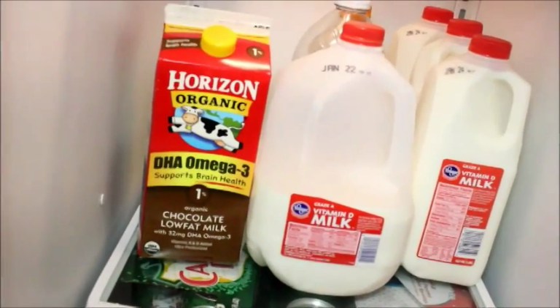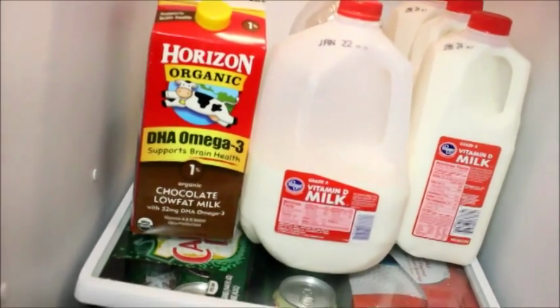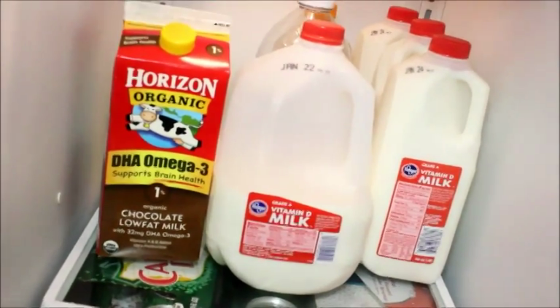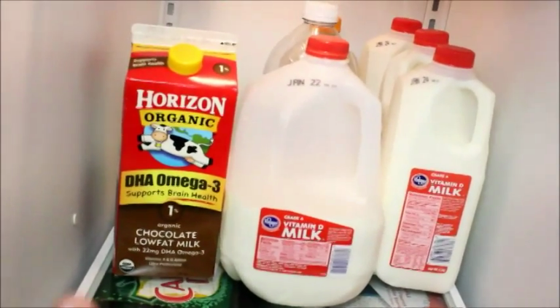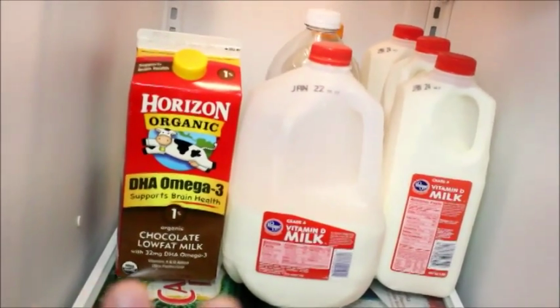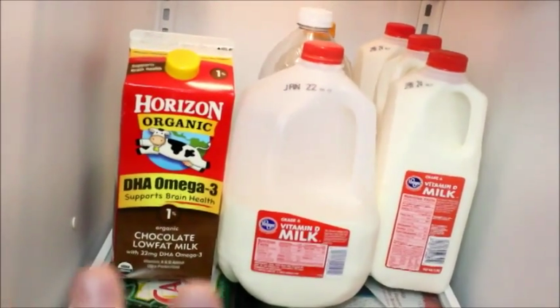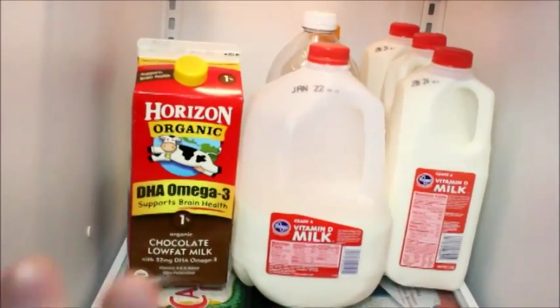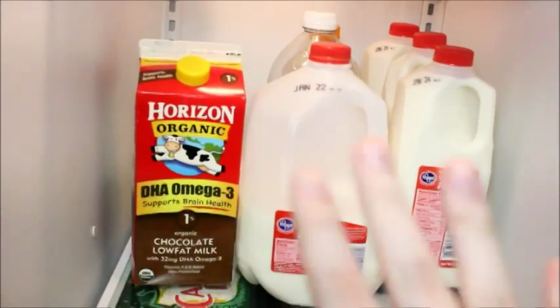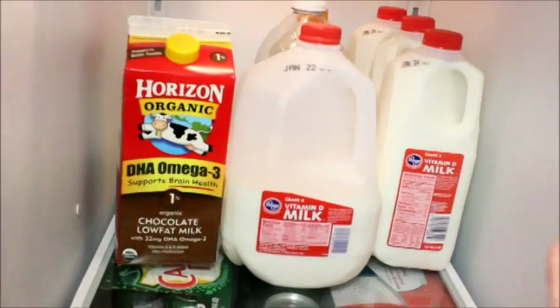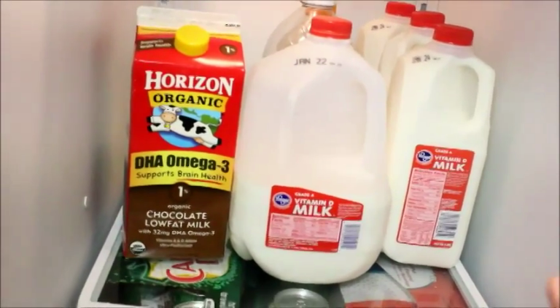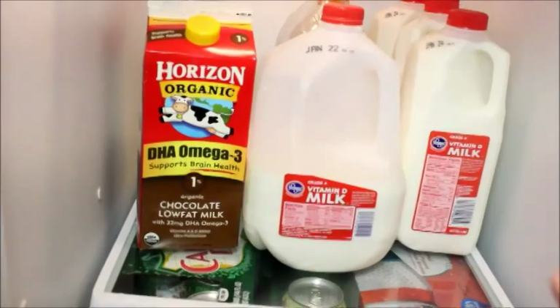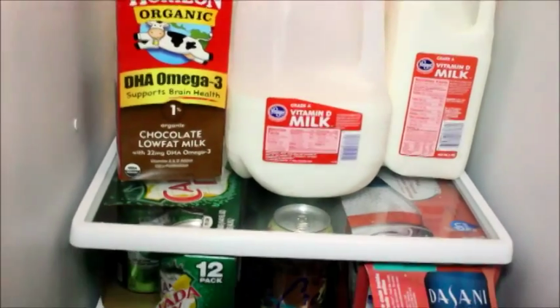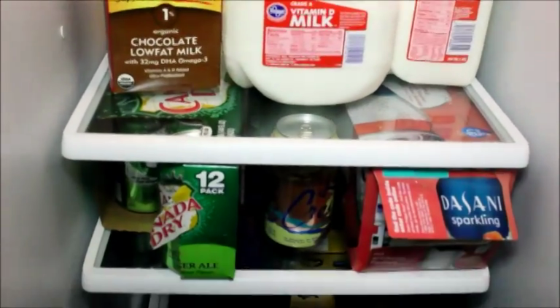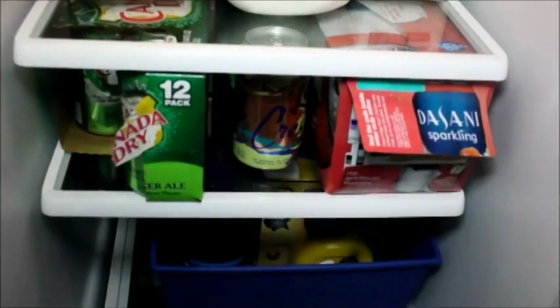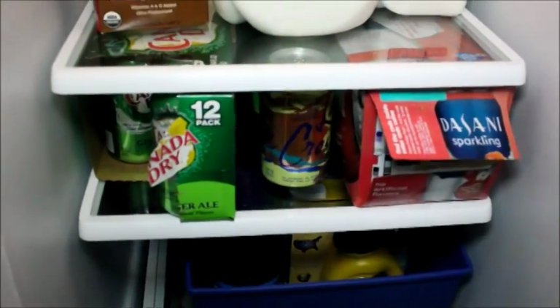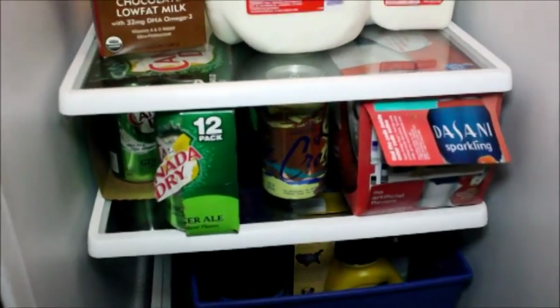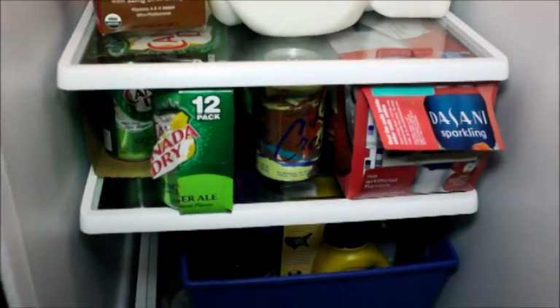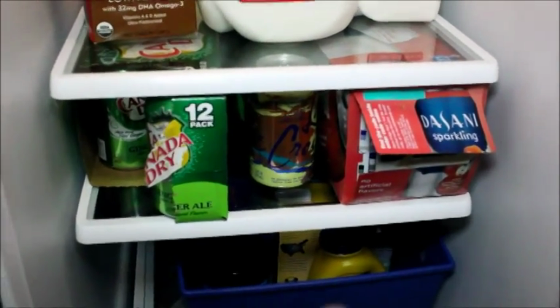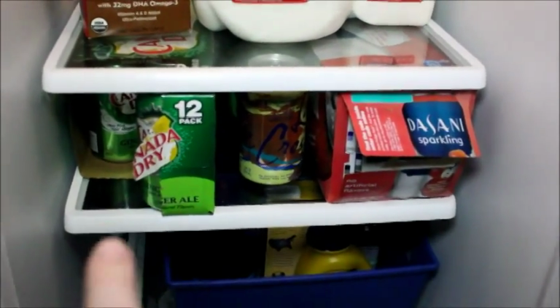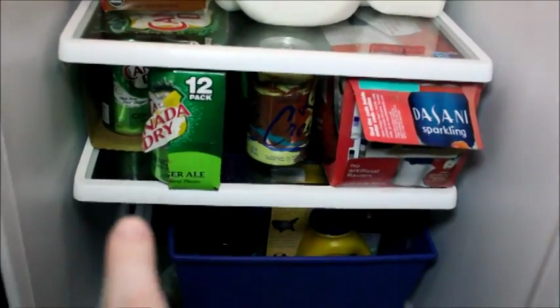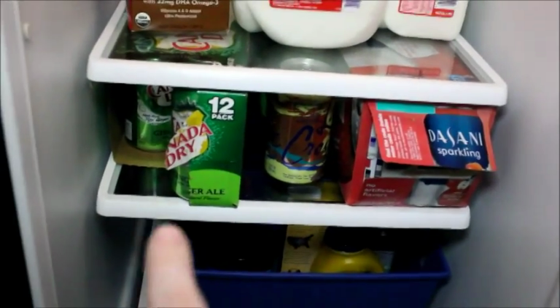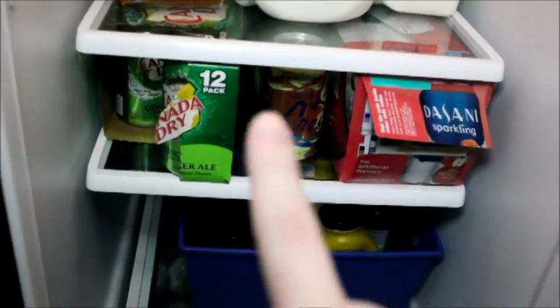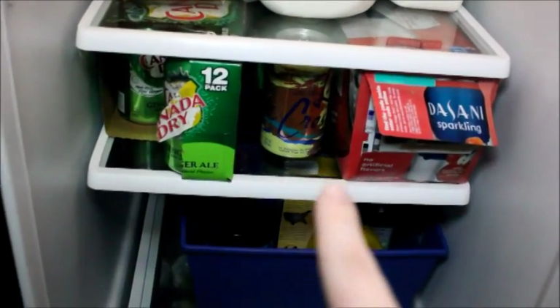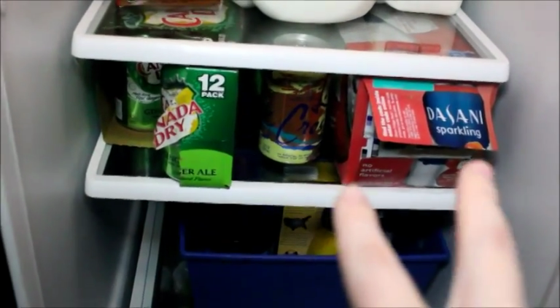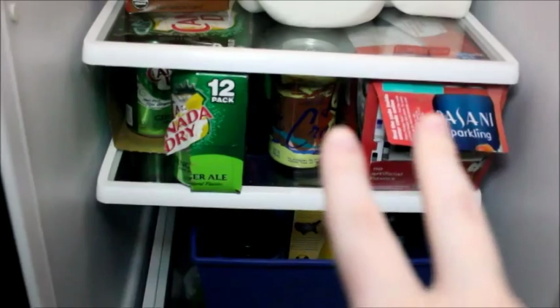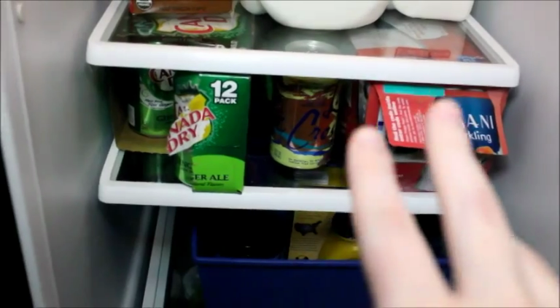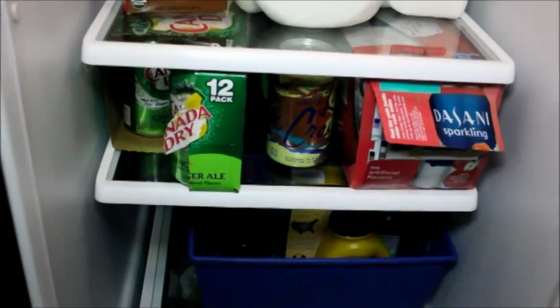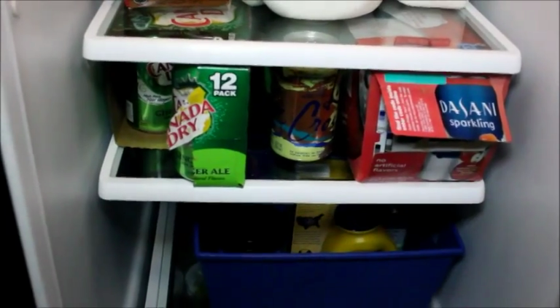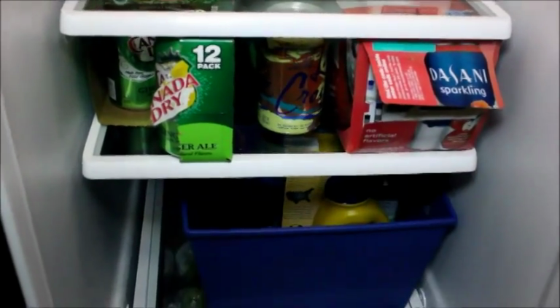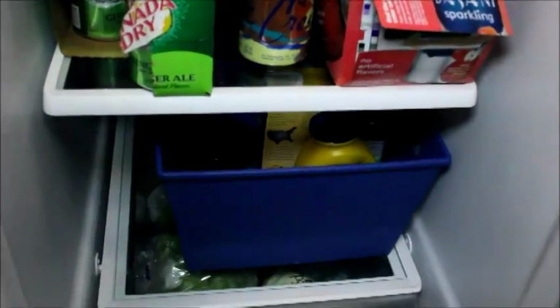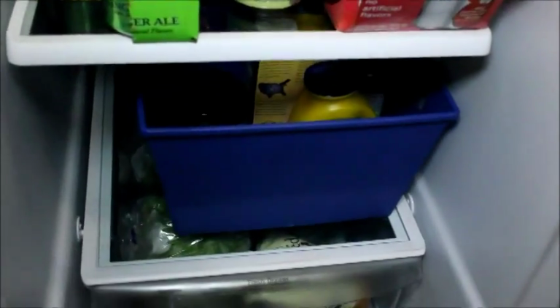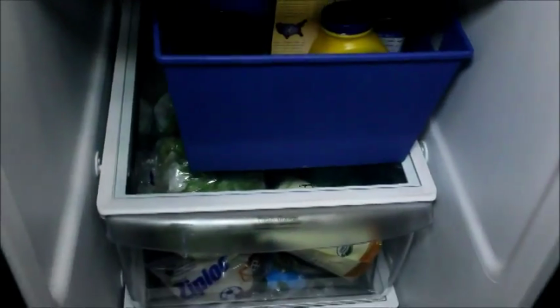Anything that is a larger bottle goes on that shelf. Then down lower is where we keep our cans — there's my can of Dry and then my sparkling waters.